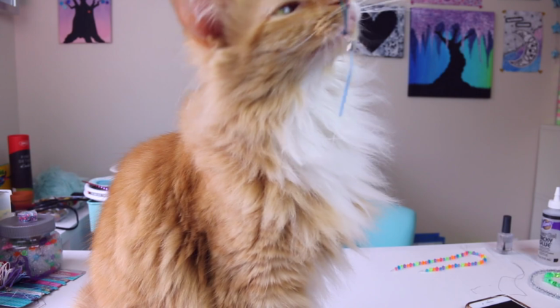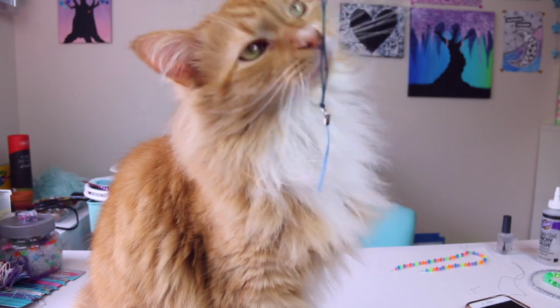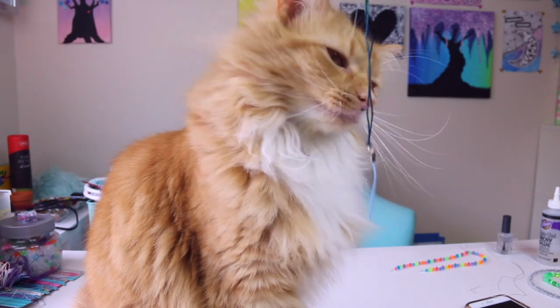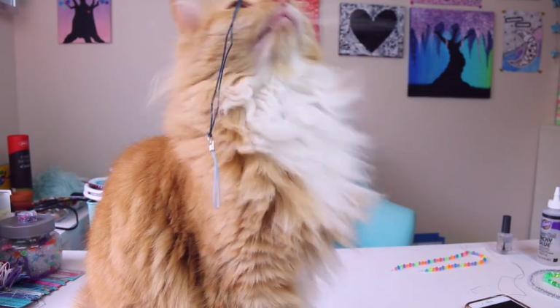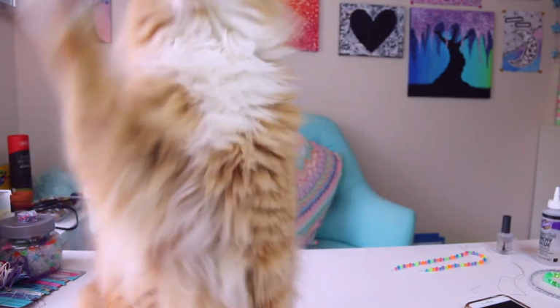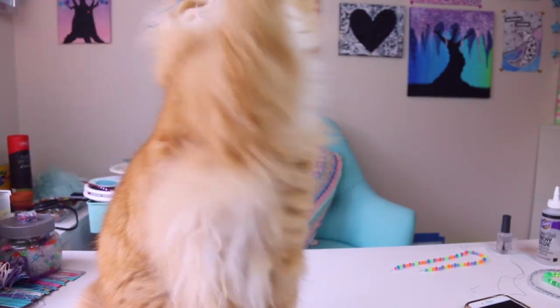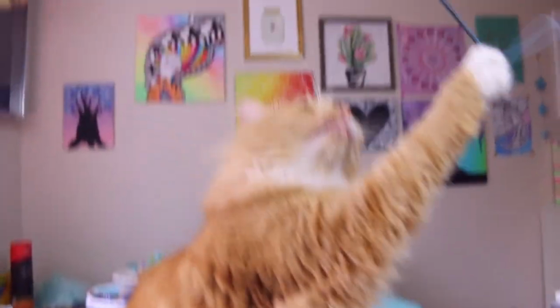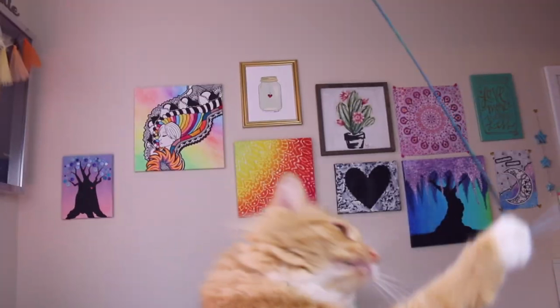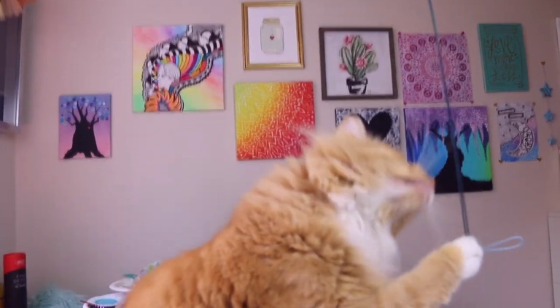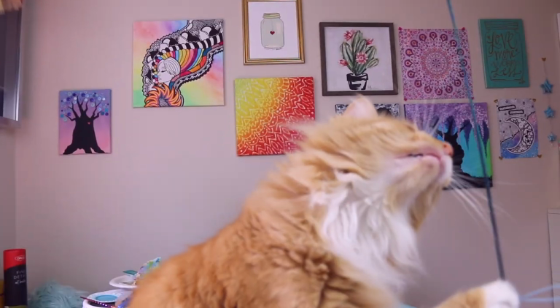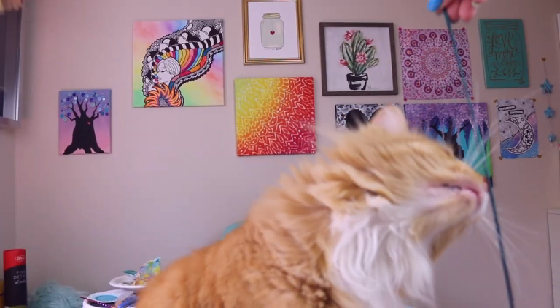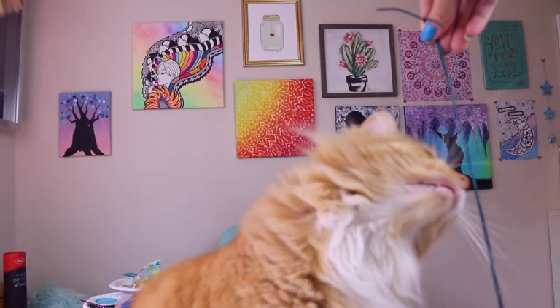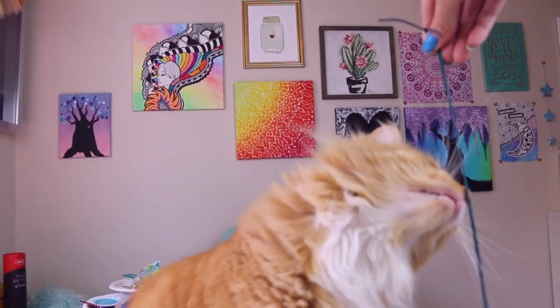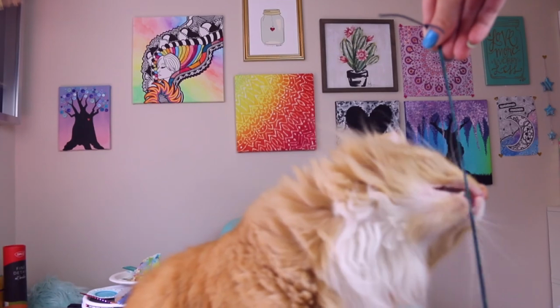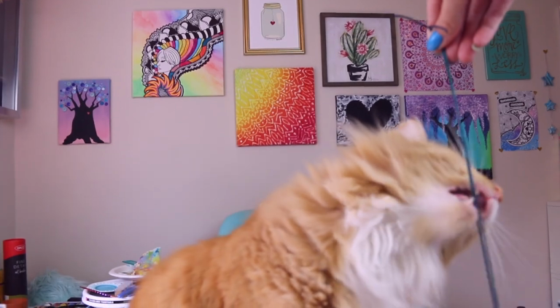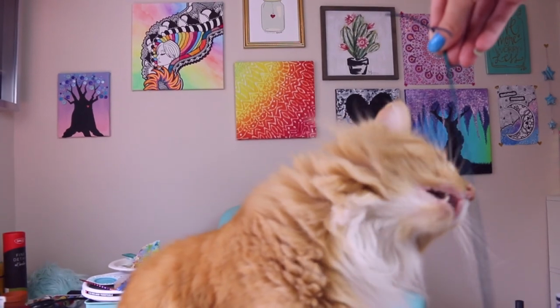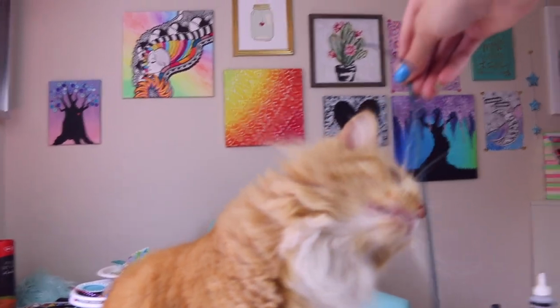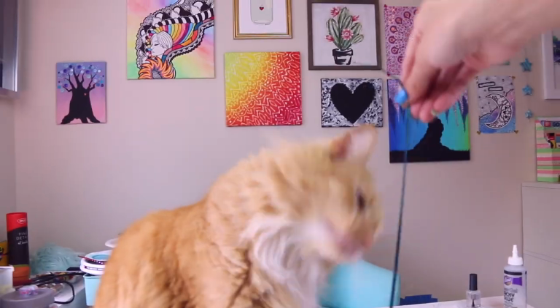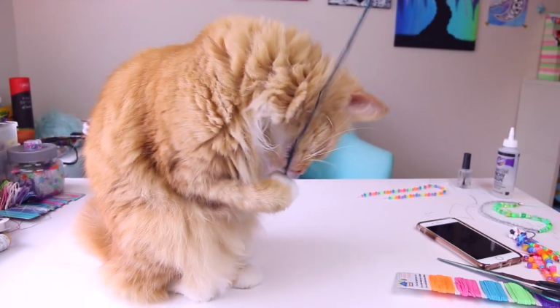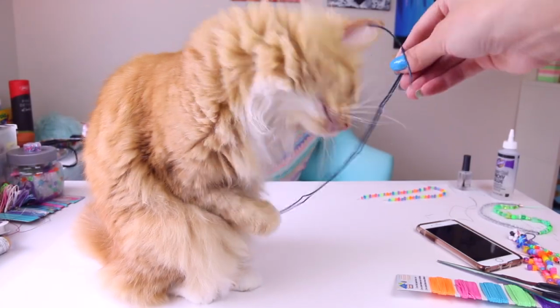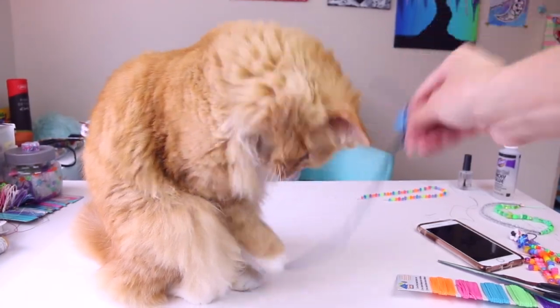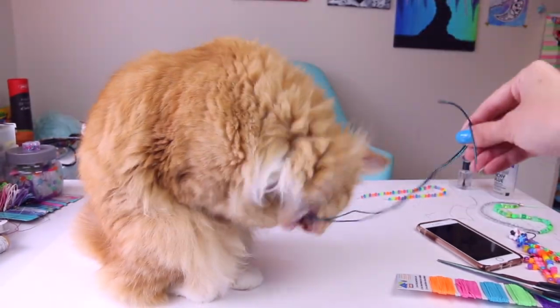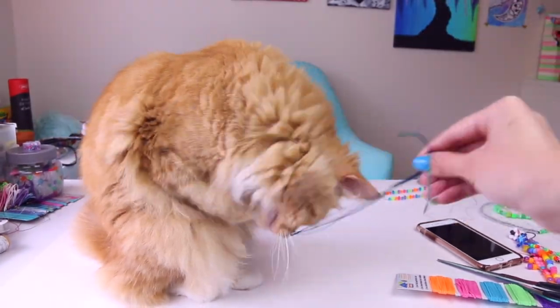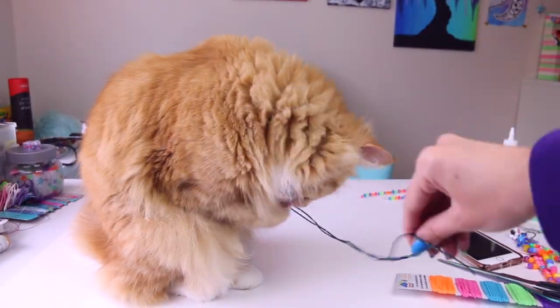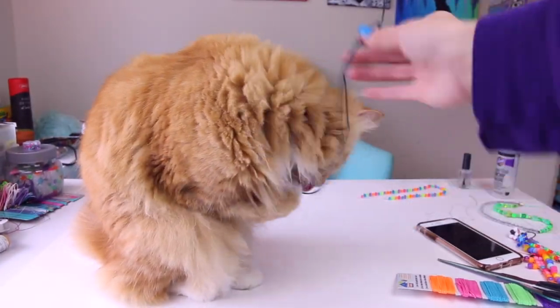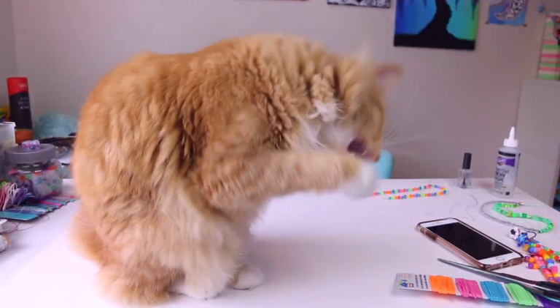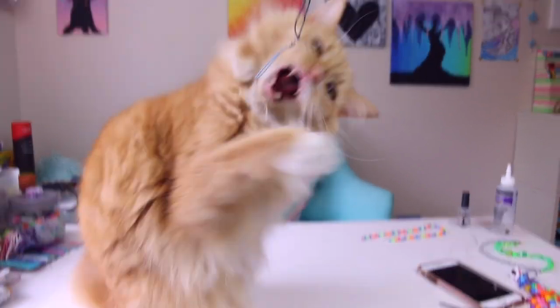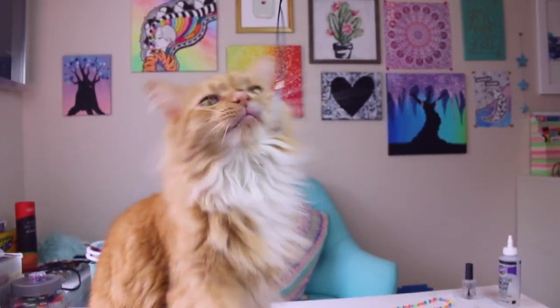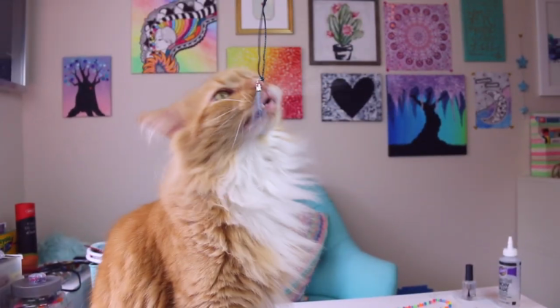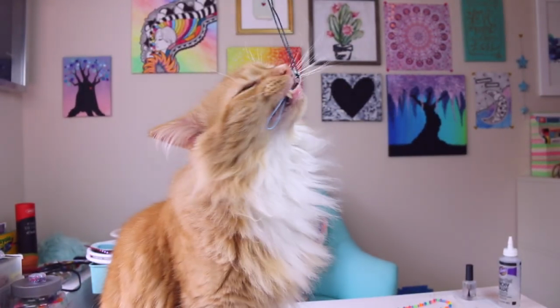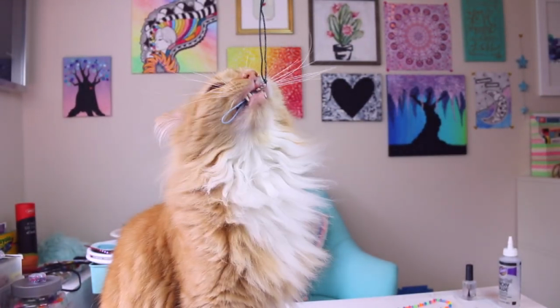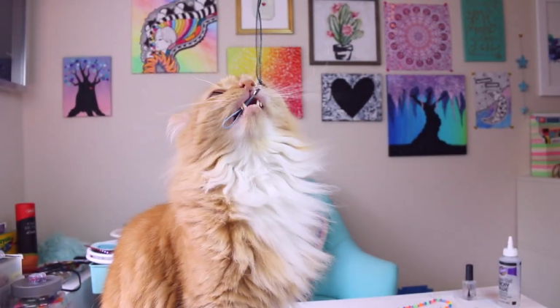If you have pets at your house, especially a cat, please supervise them around string. I don't let Leo in my craft room without me, or if I do, I make sure I don't have any string out. It can be really dangerous.